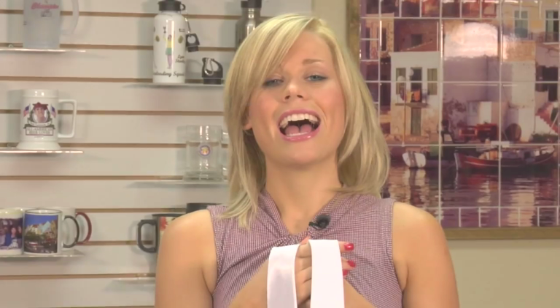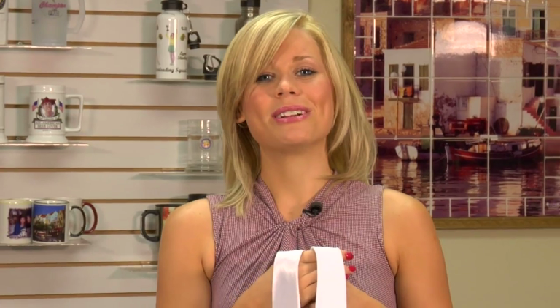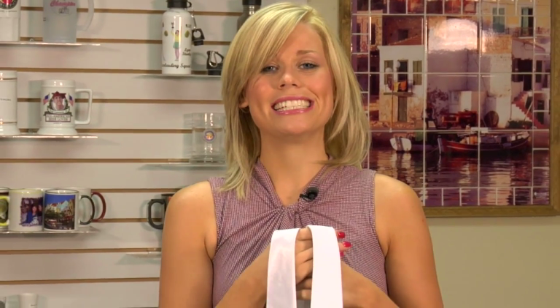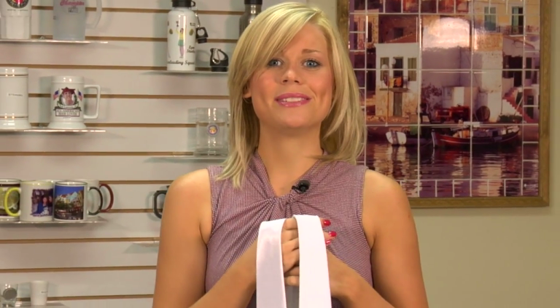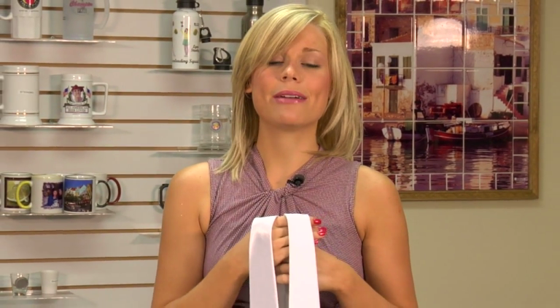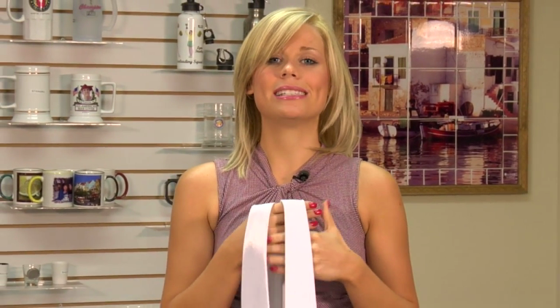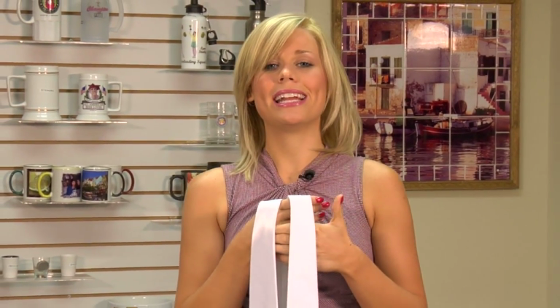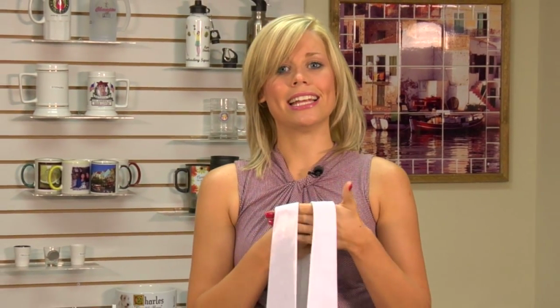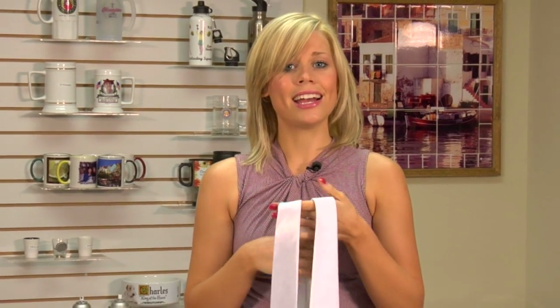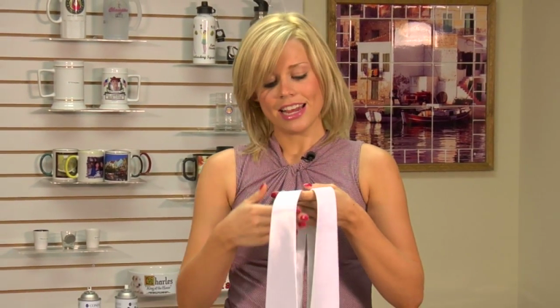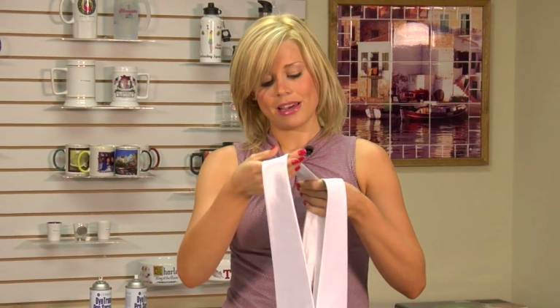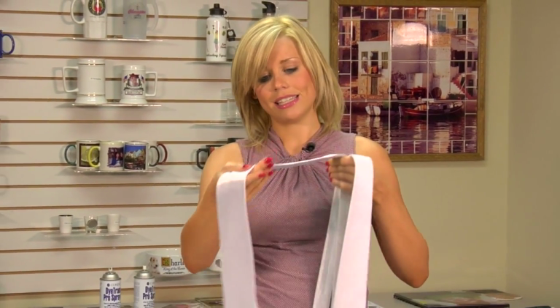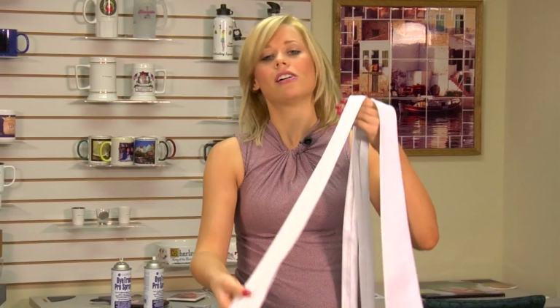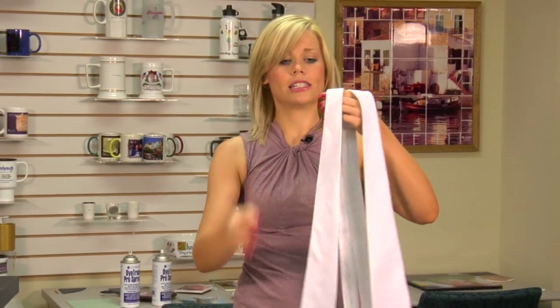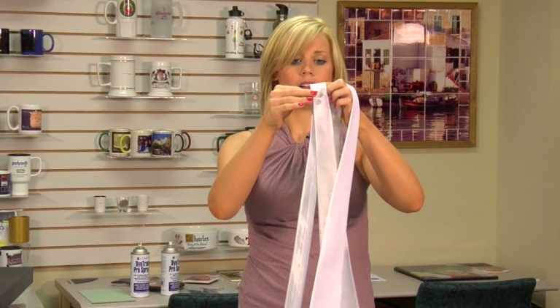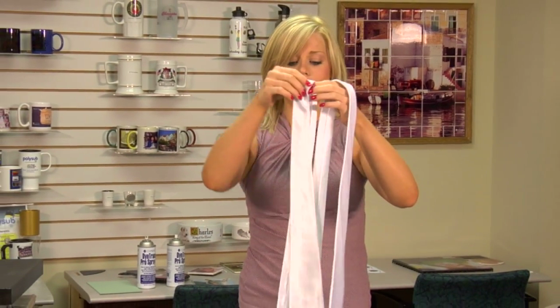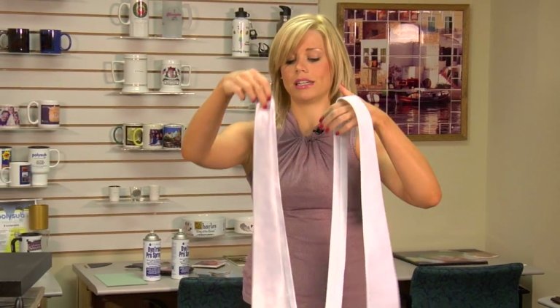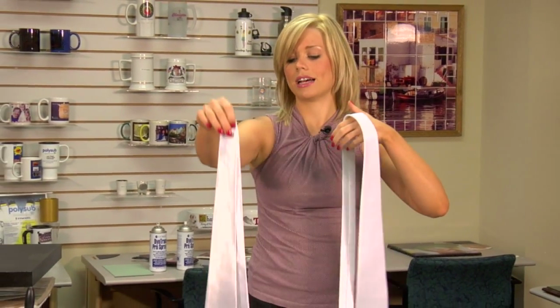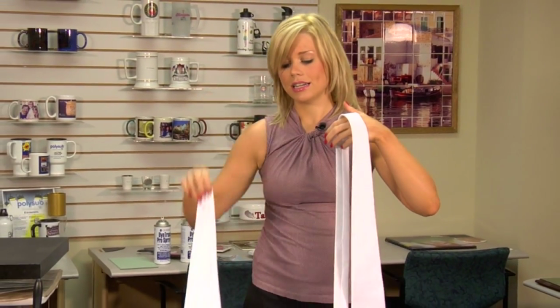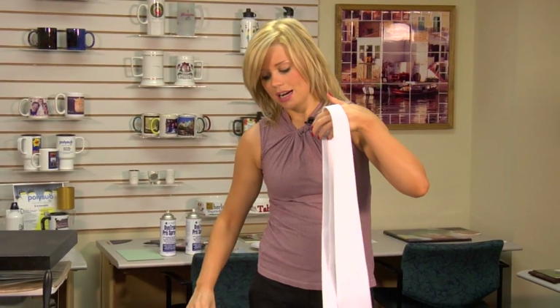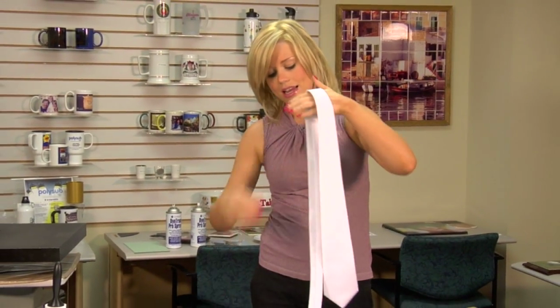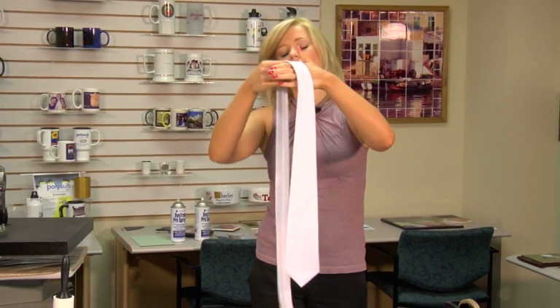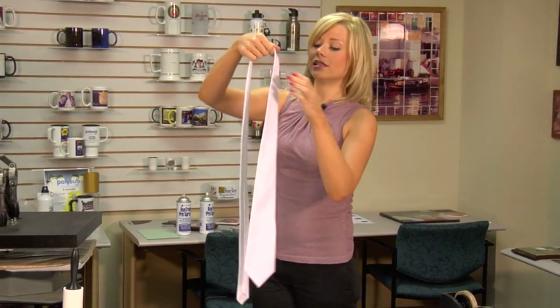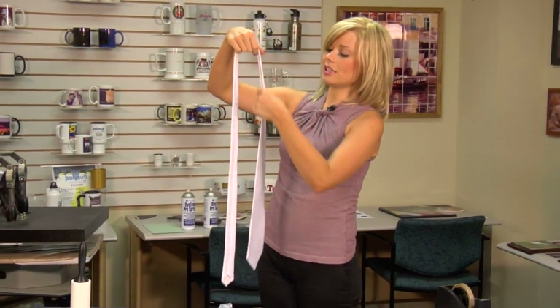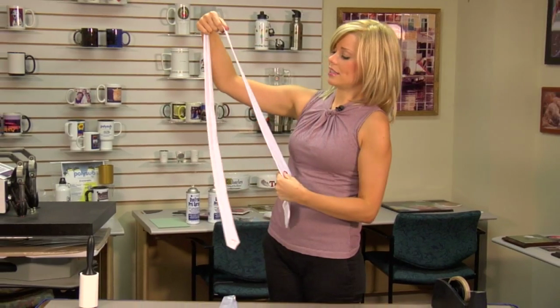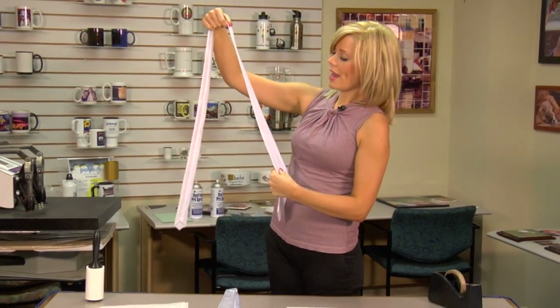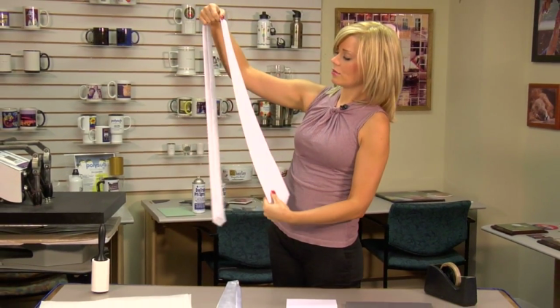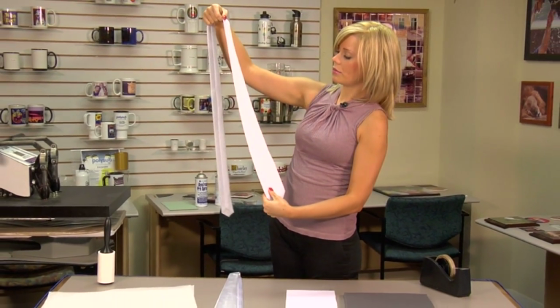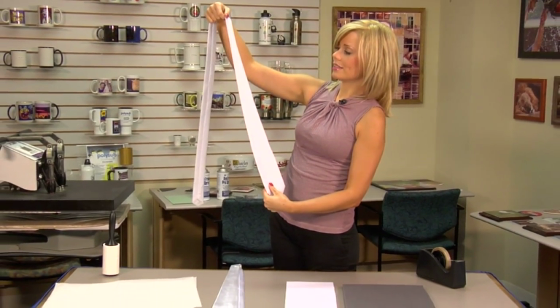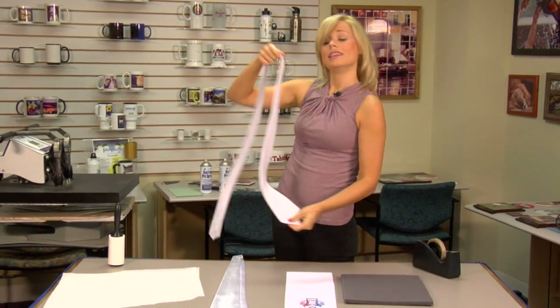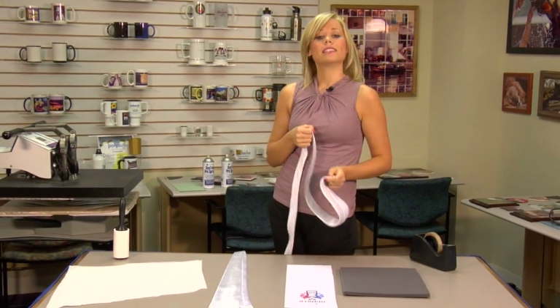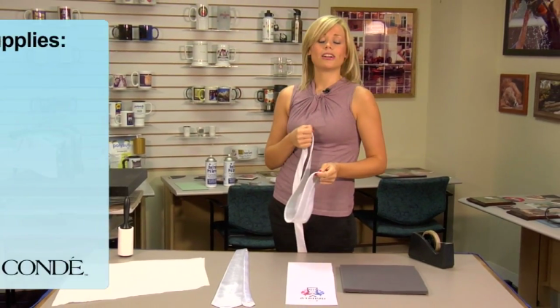Hi, I'm Brittany from Condi Systems, and today we're going to be sublimating a necktie. You may have seen our glossy white necktie, and our newest addition is this matte version, which we're going to be pressing today. So let's get started.